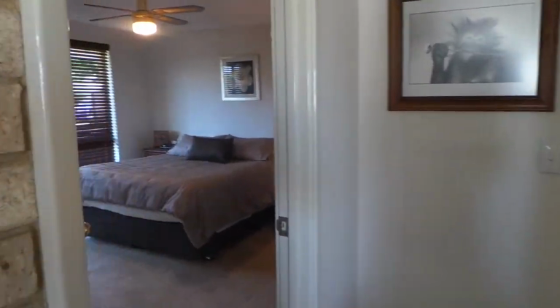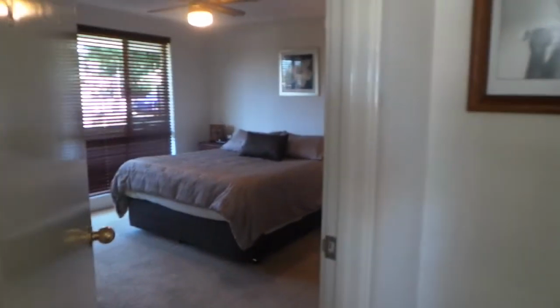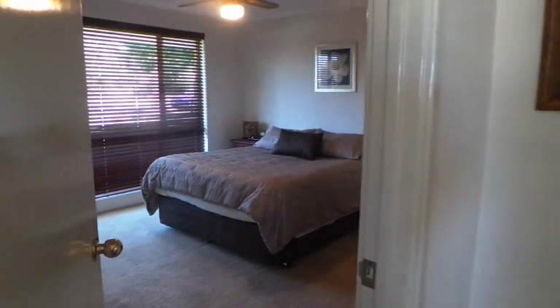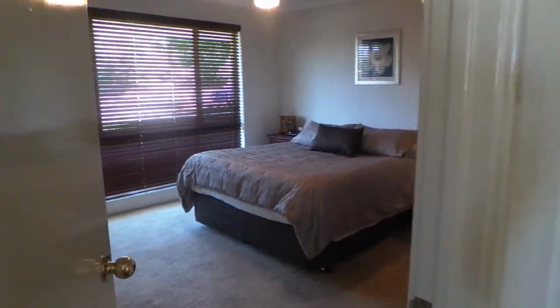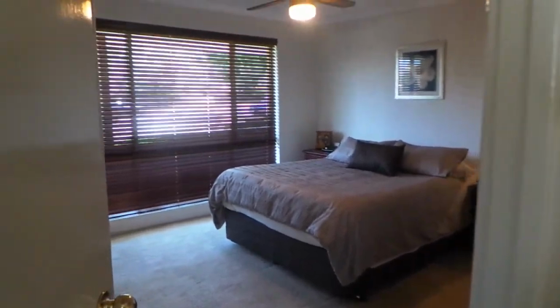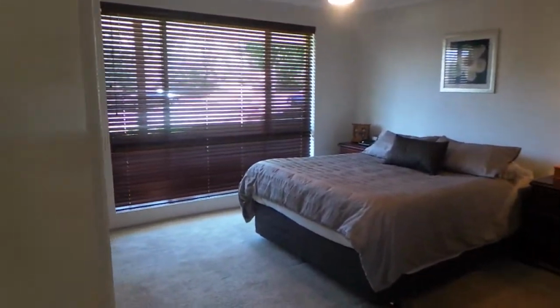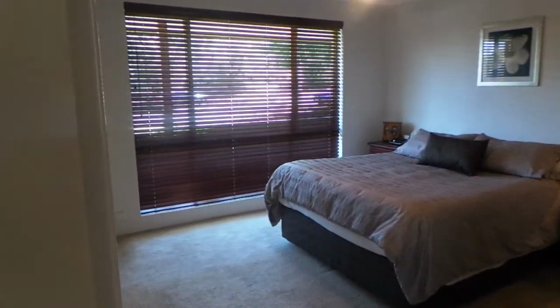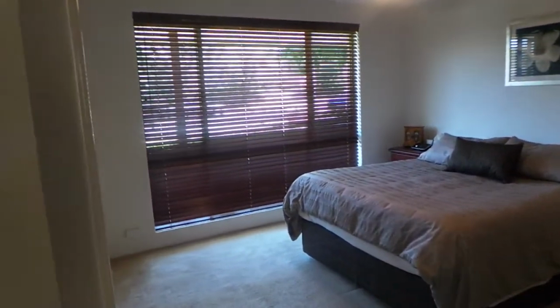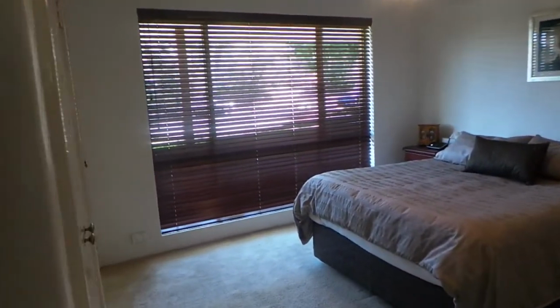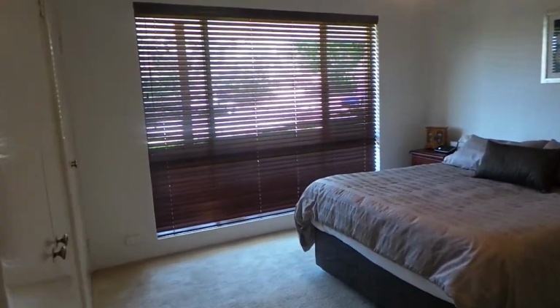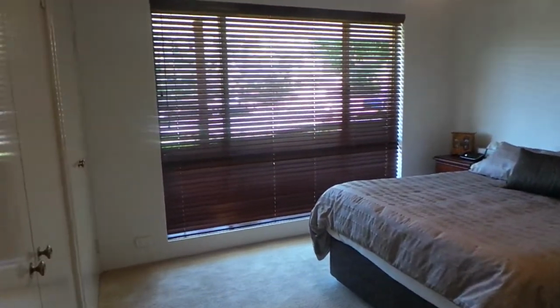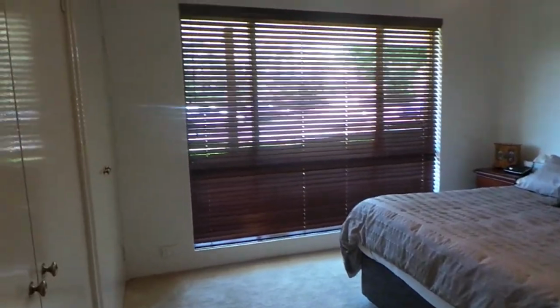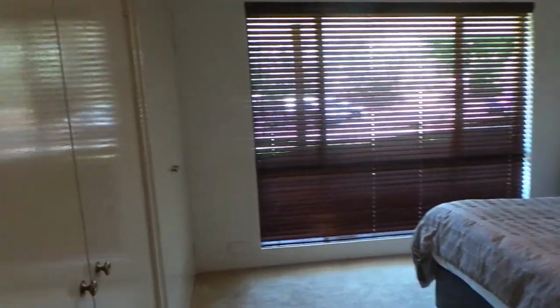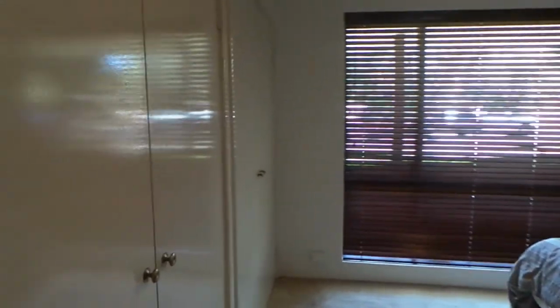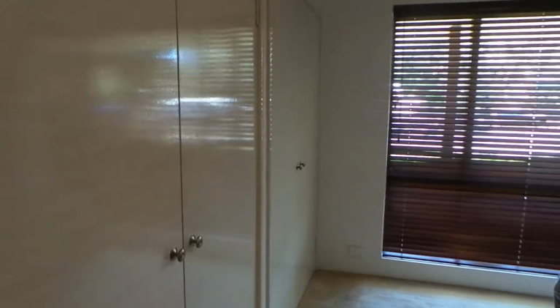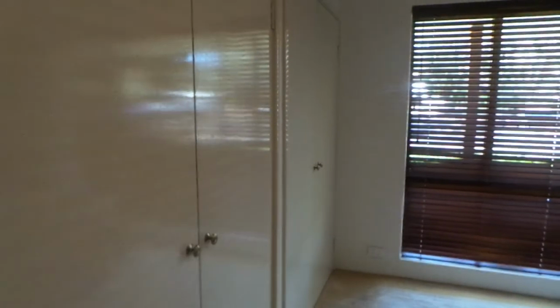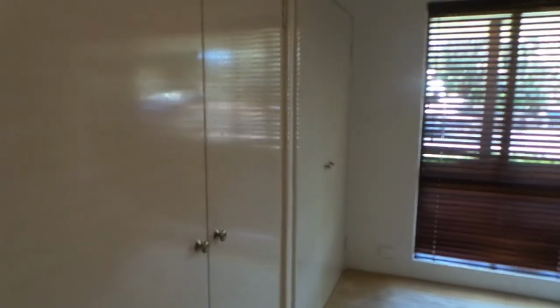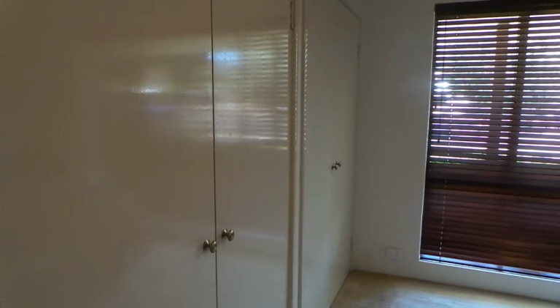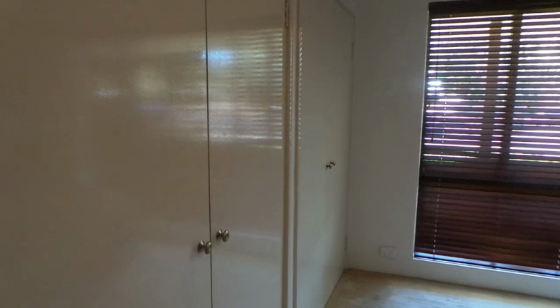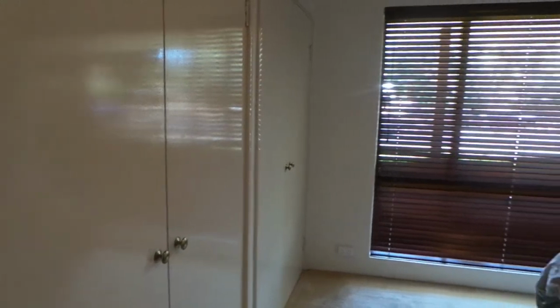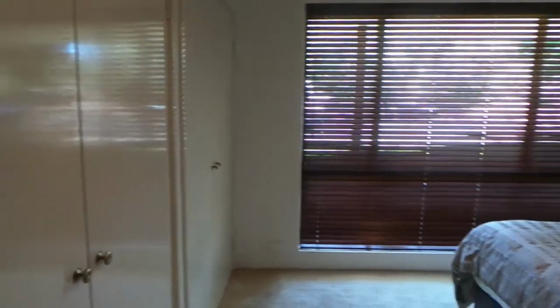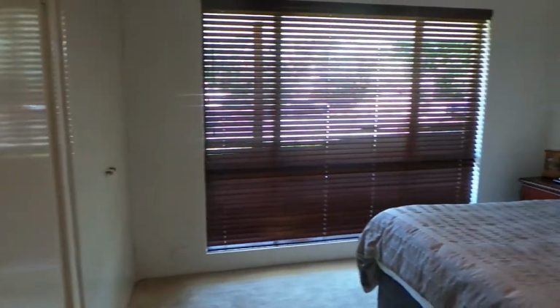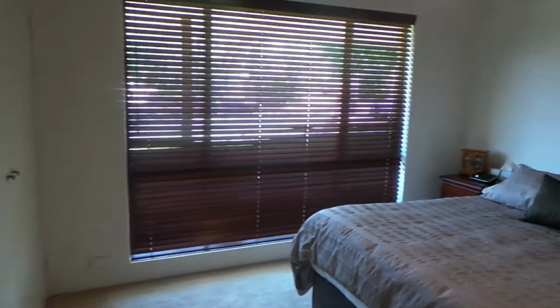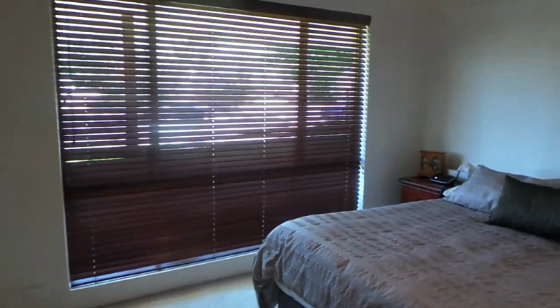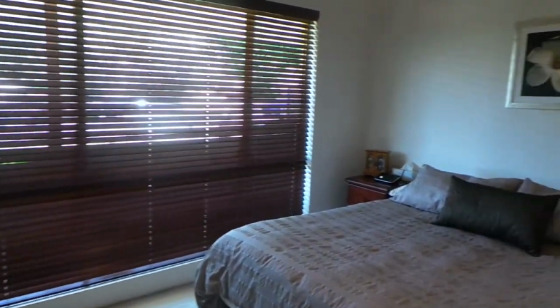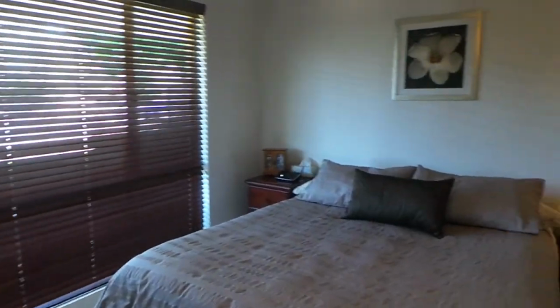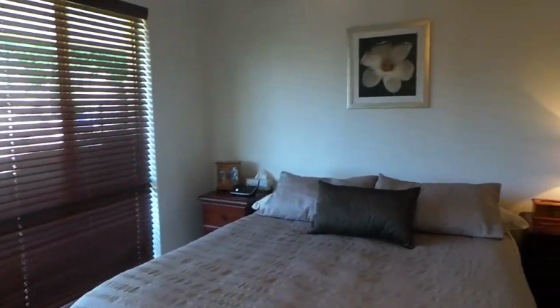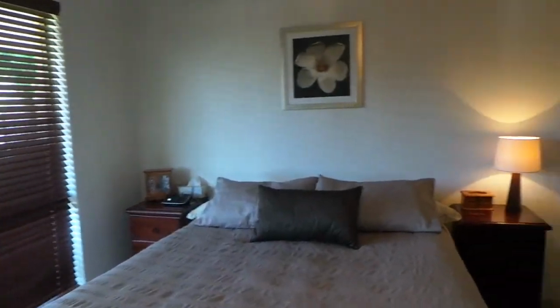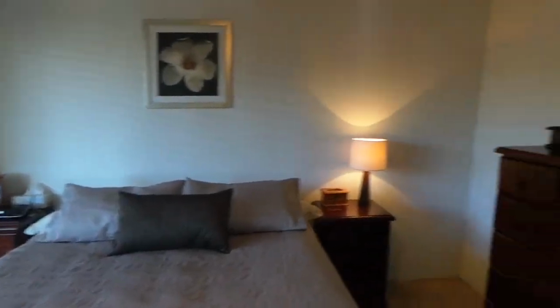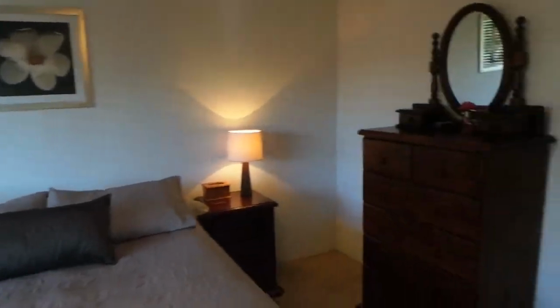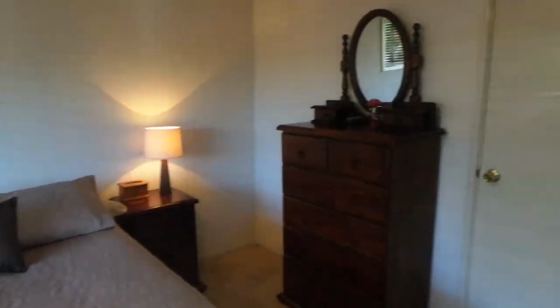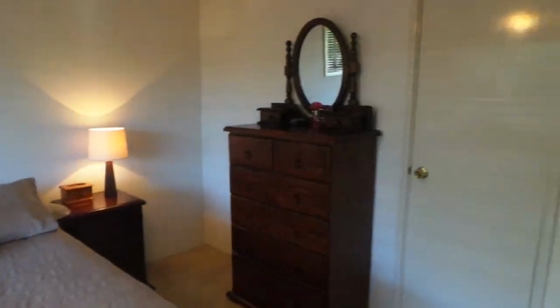First is the master which has a wall of built-in robes. It's all just recently been repainted.